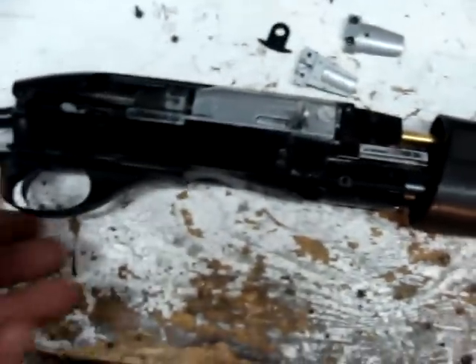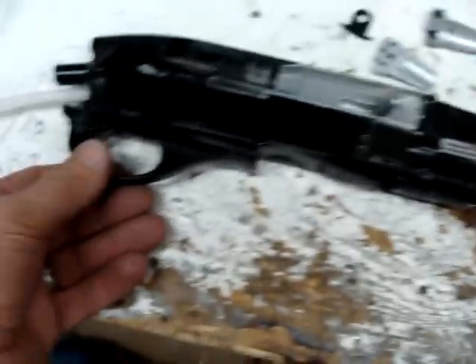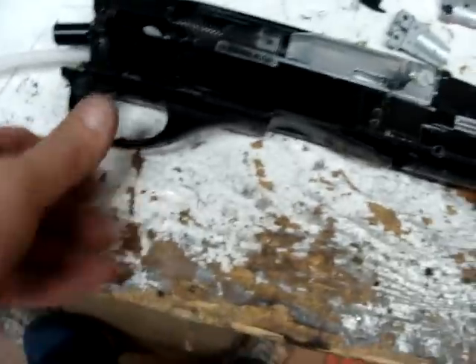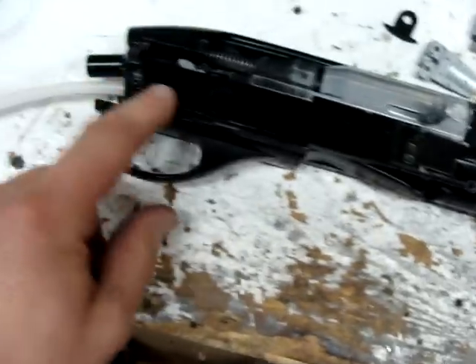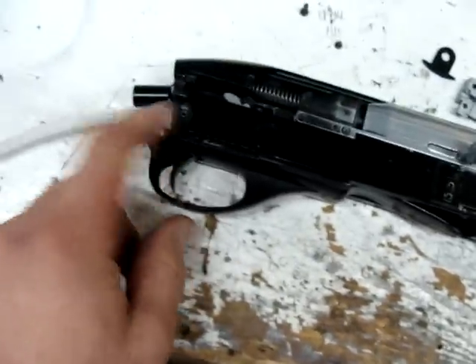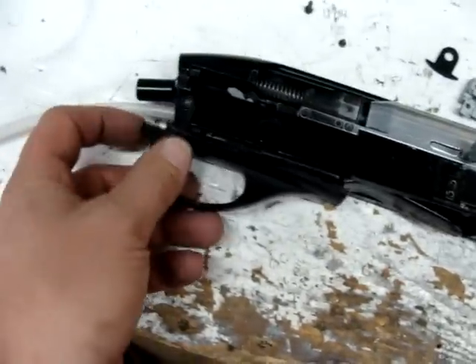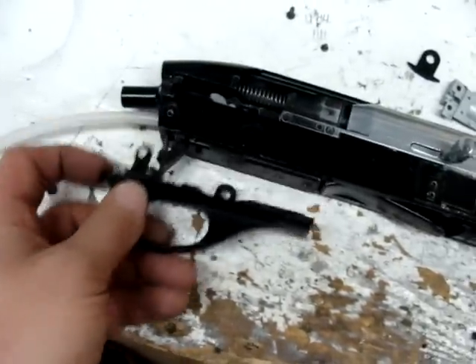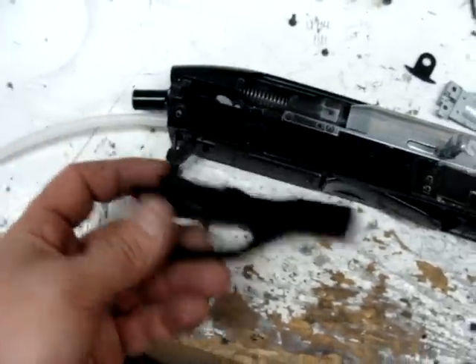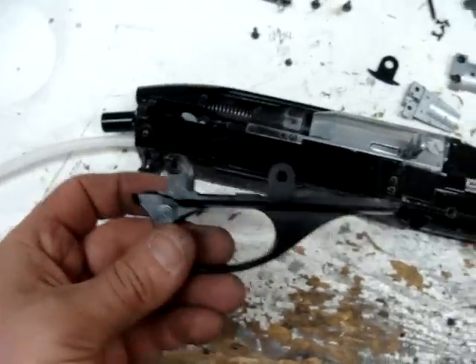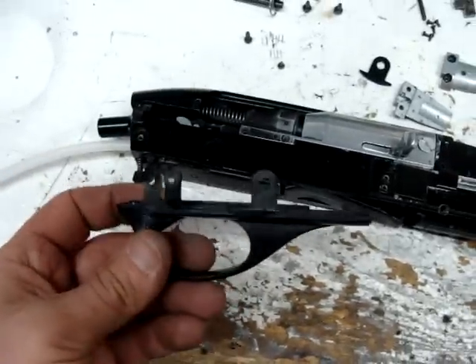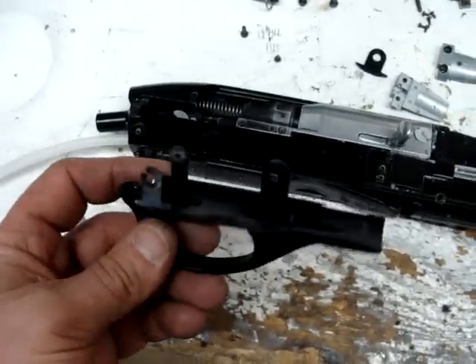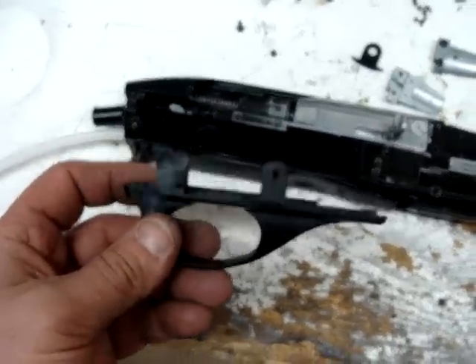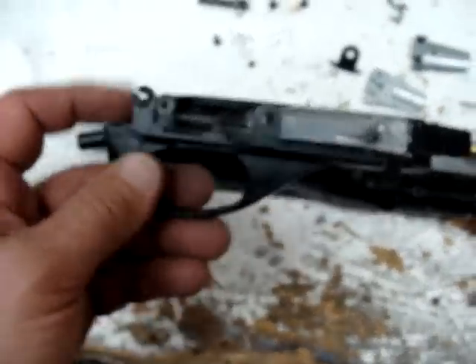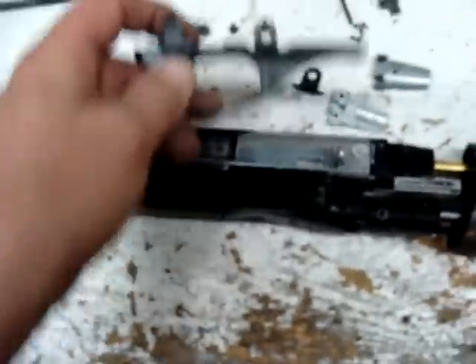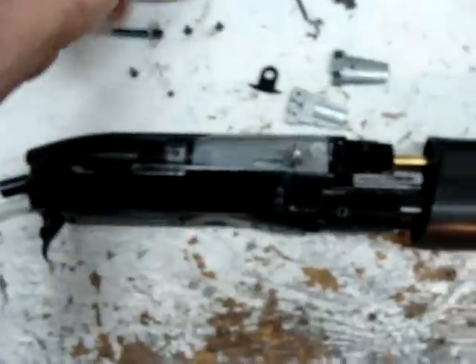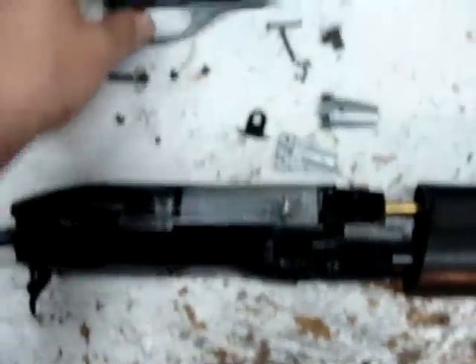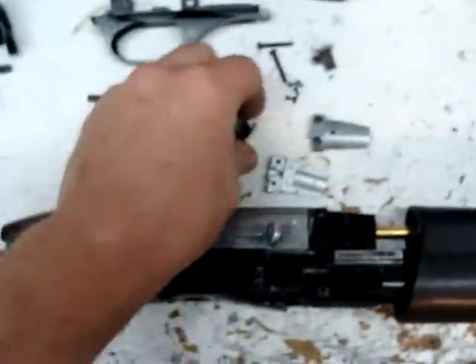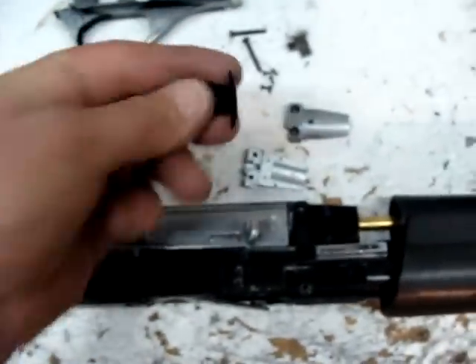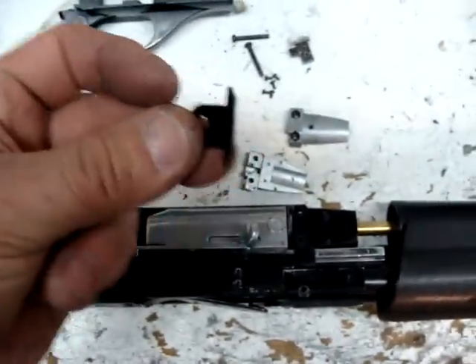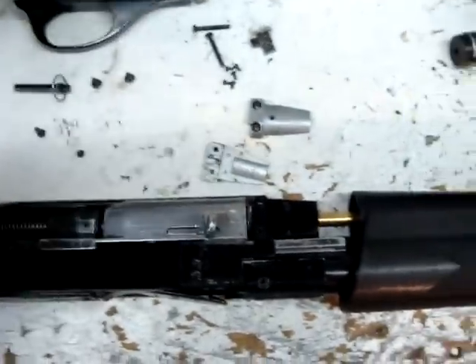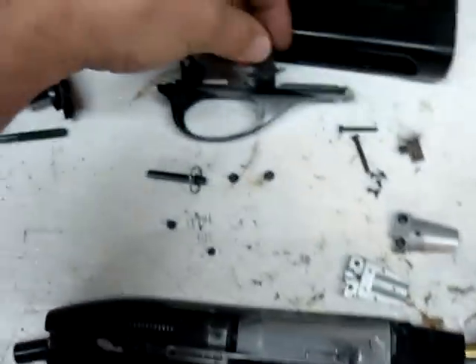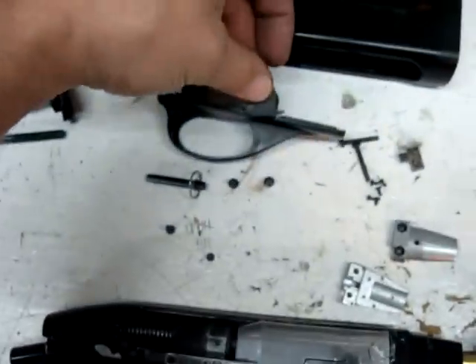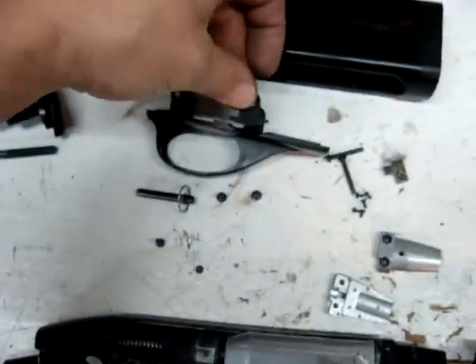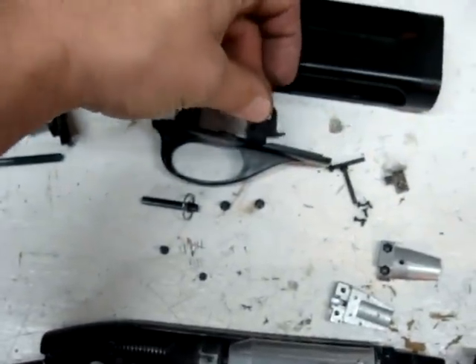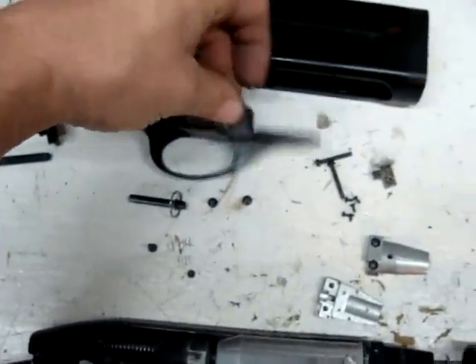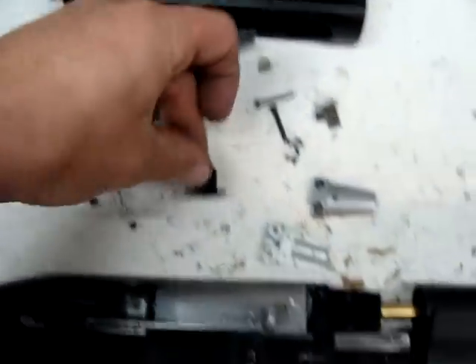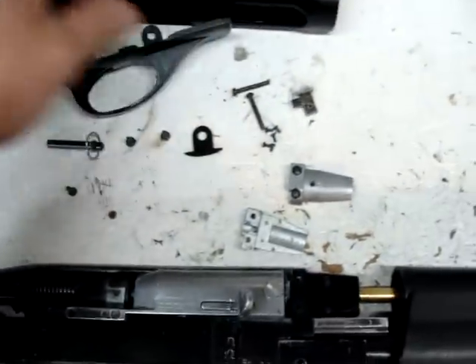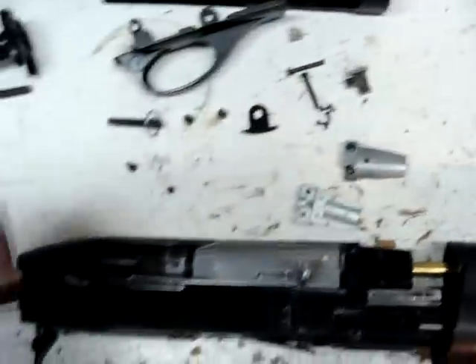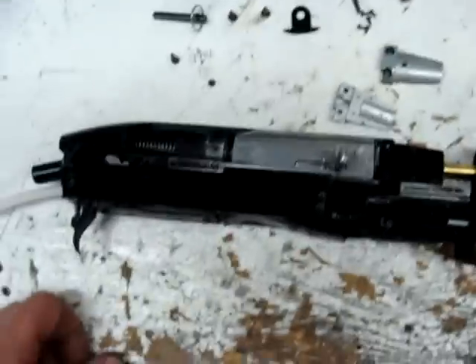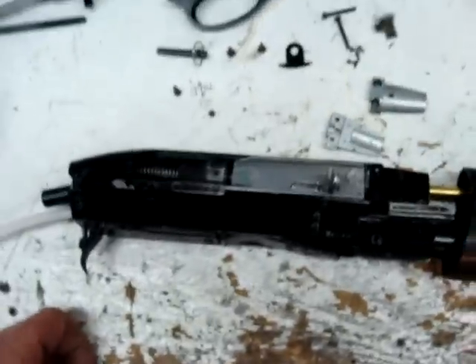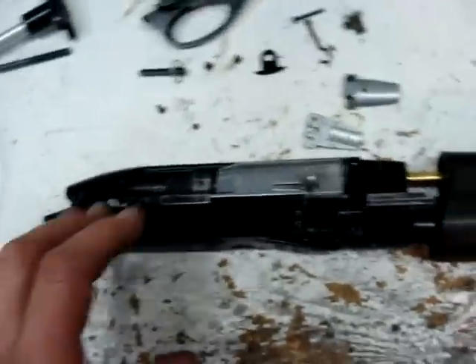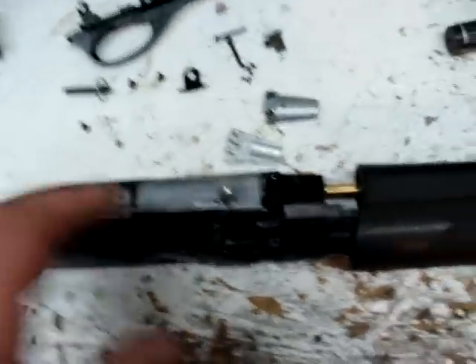When you pull those screws out — those pins — this will come off first: the trigger guard. You can see that it is broken. I have the other piece for it; it just needs to be super glued back on. I just haven't got around to doing that yet.